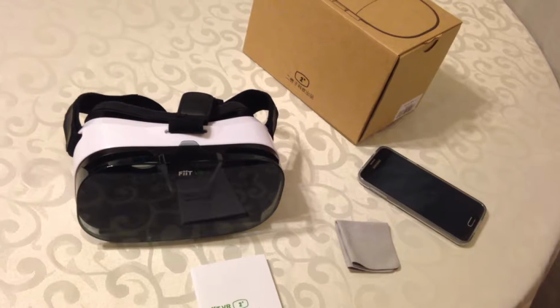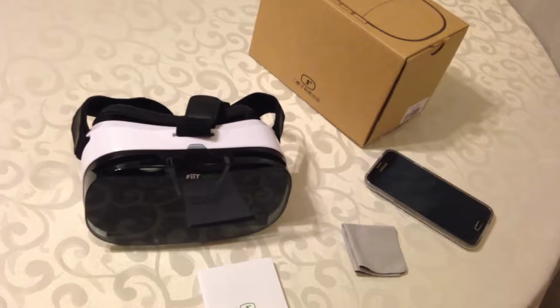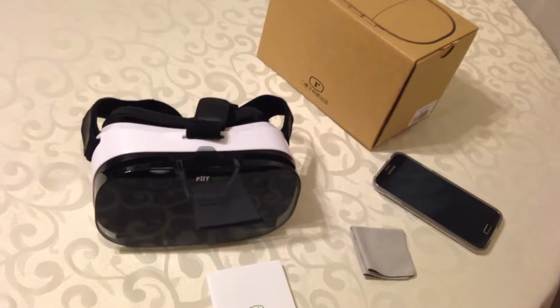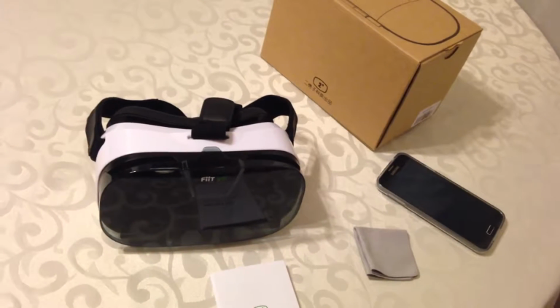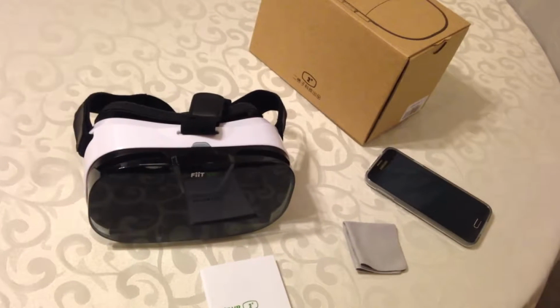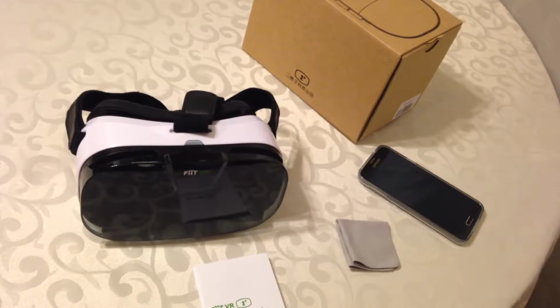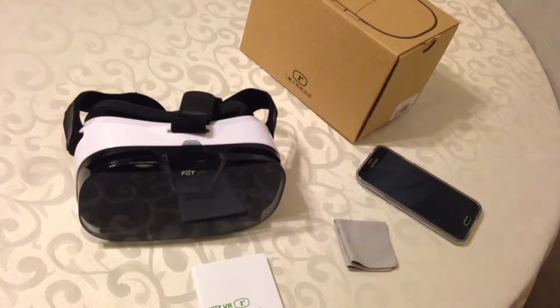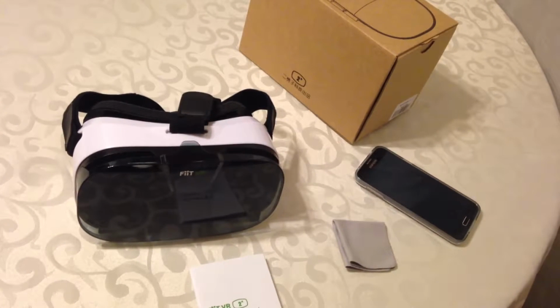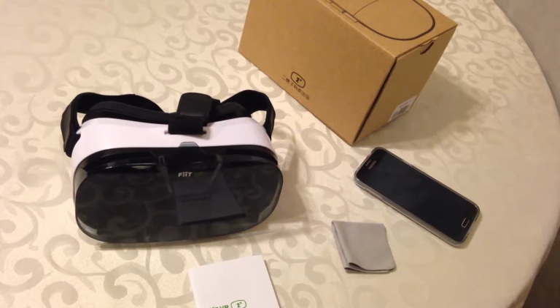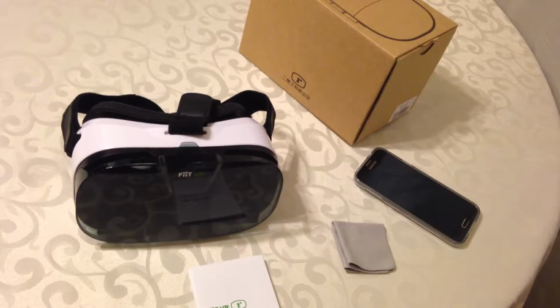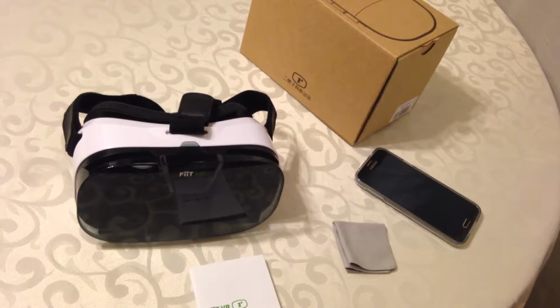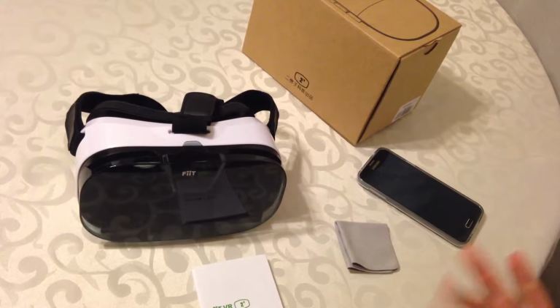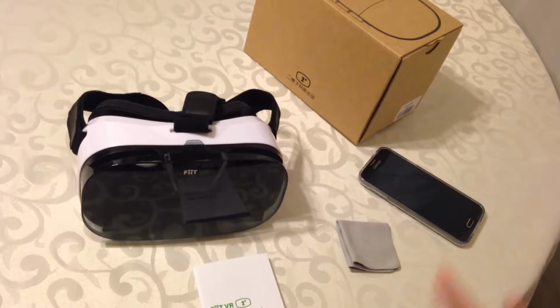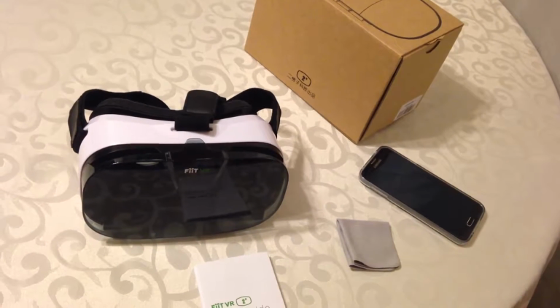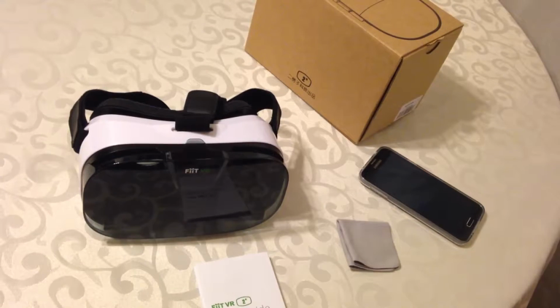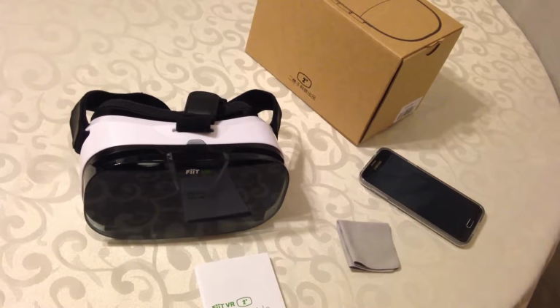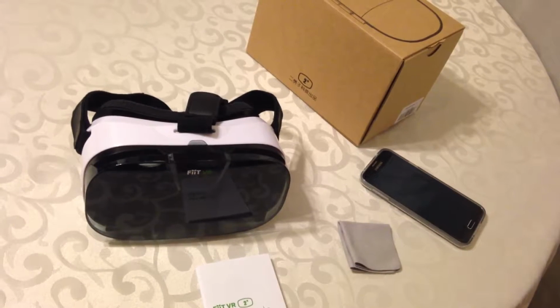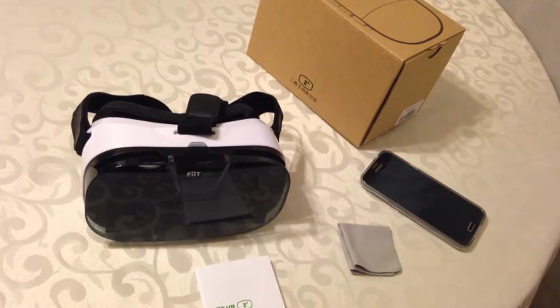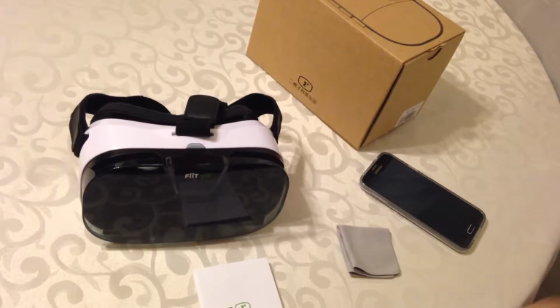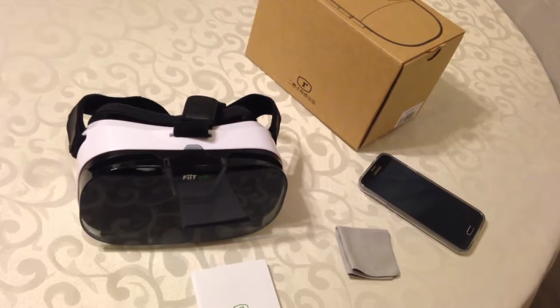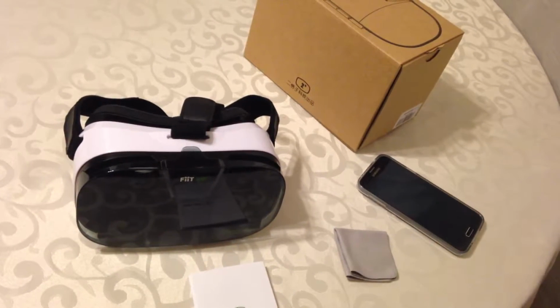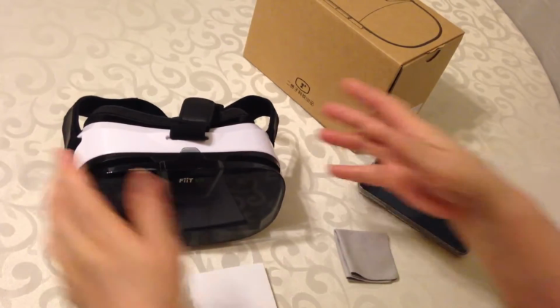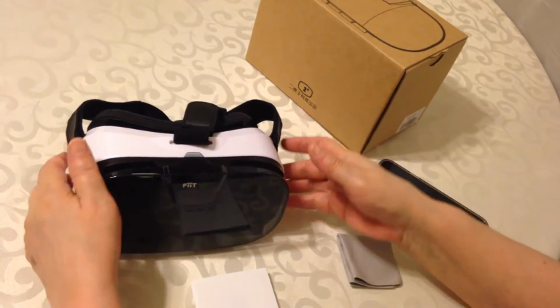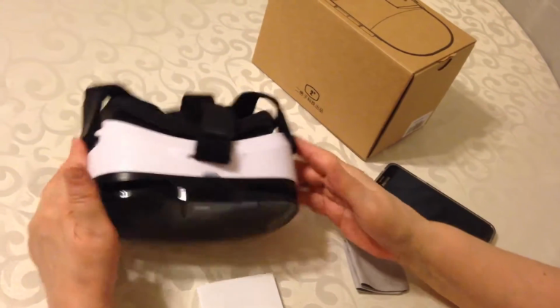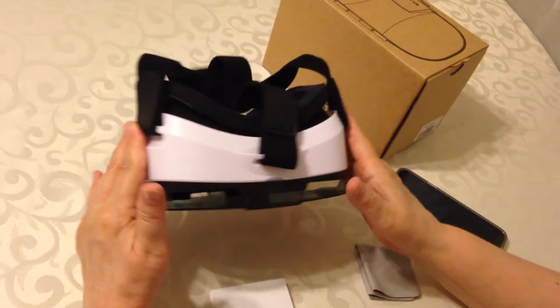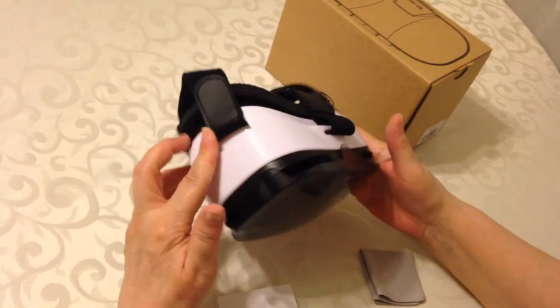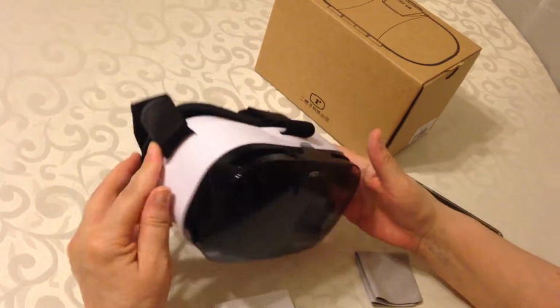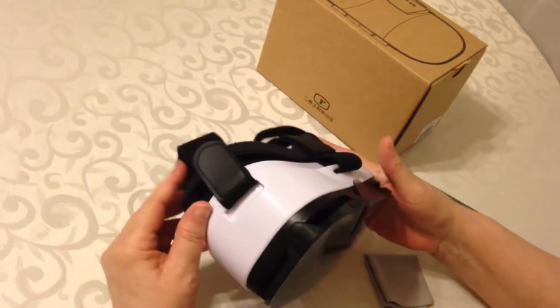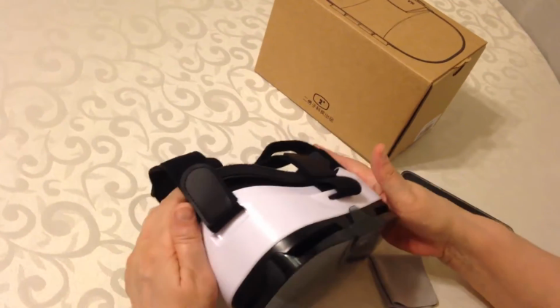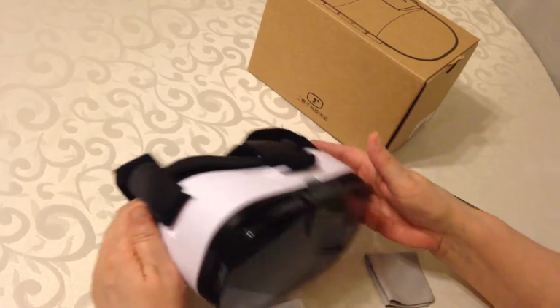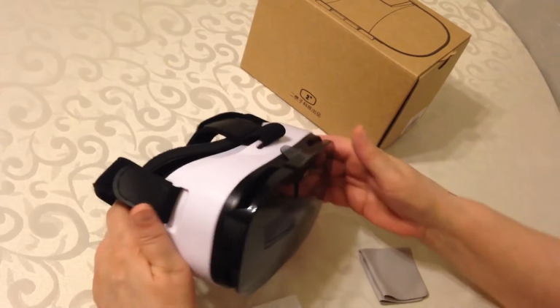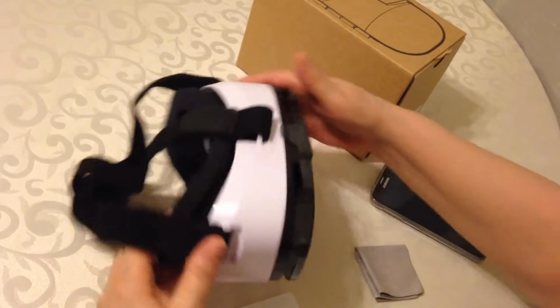We're doing a review here on the FIIT VR Virtual Reality 3D glasses. They're actually very well made — there are some out there that are actually made of cardboard.